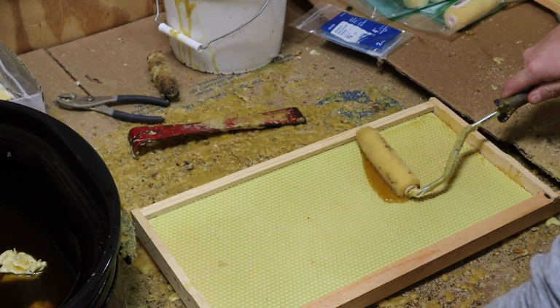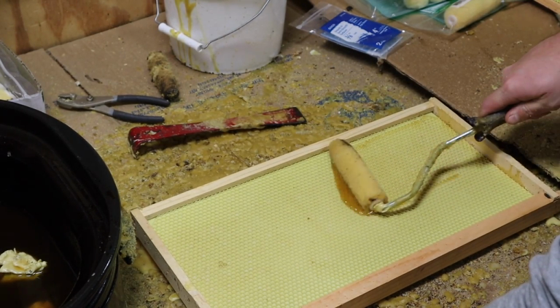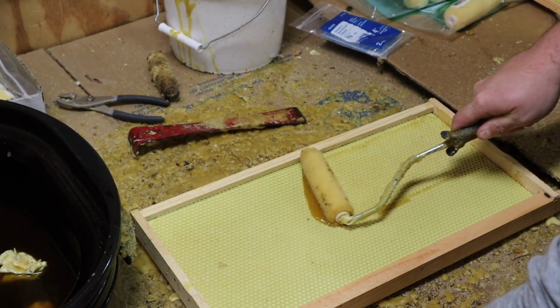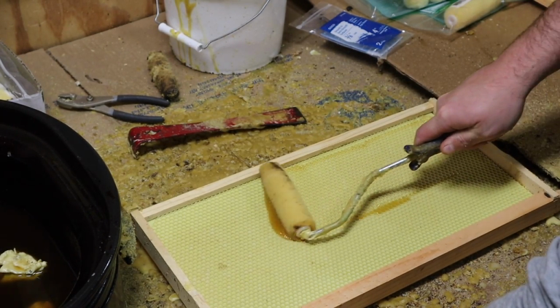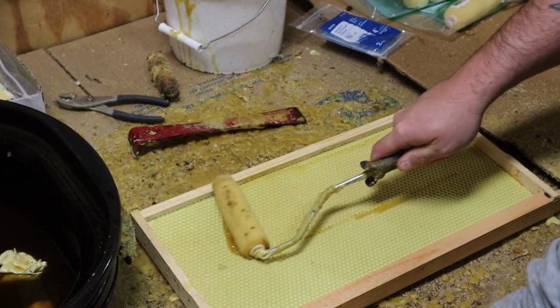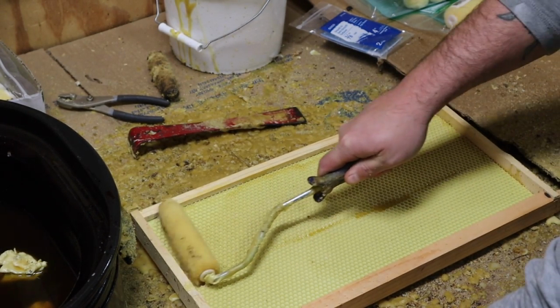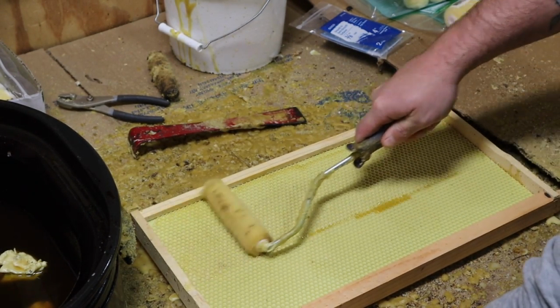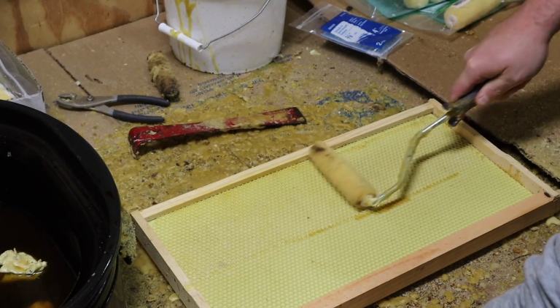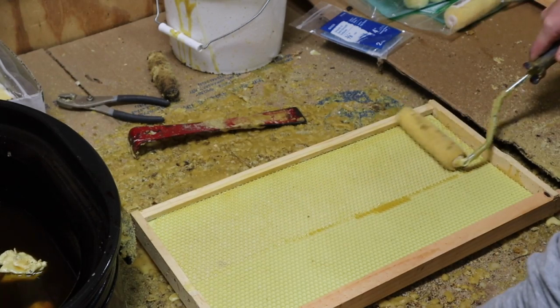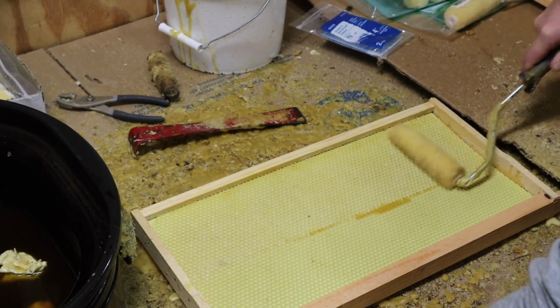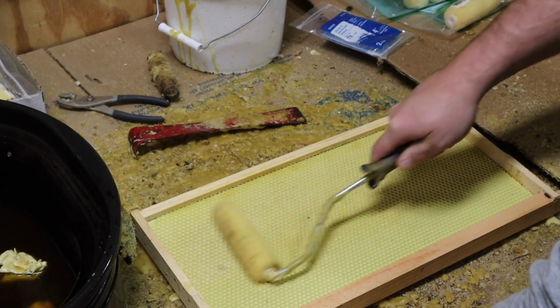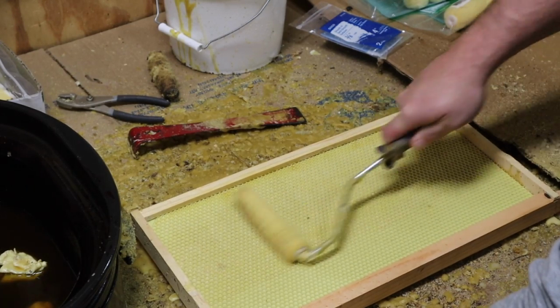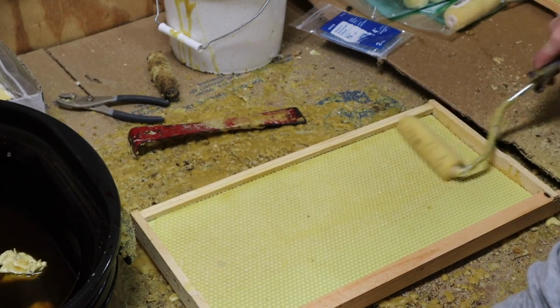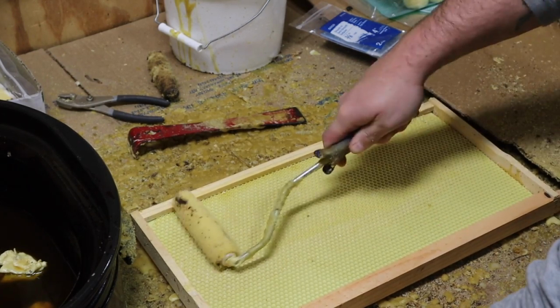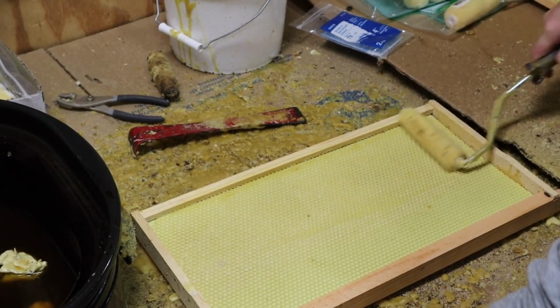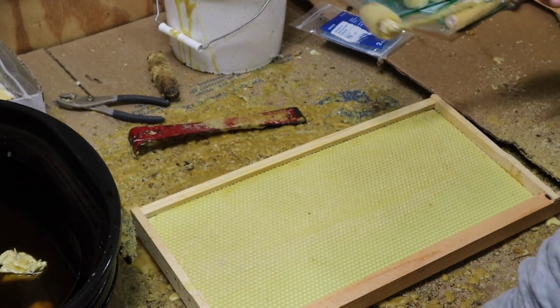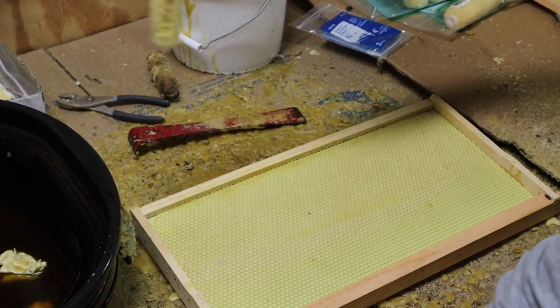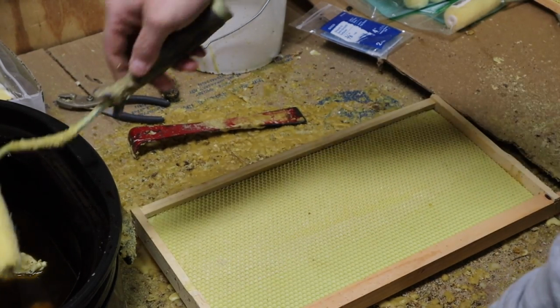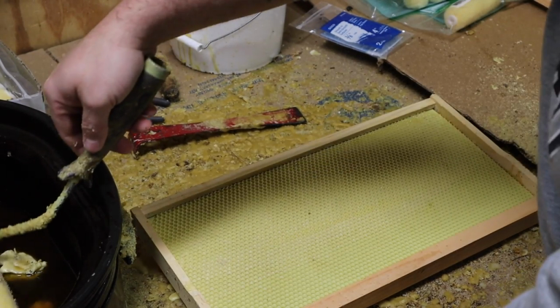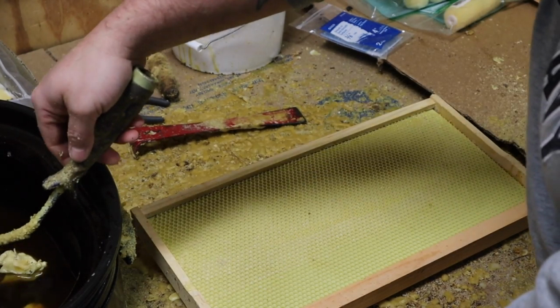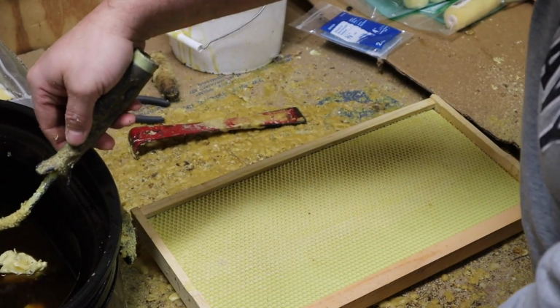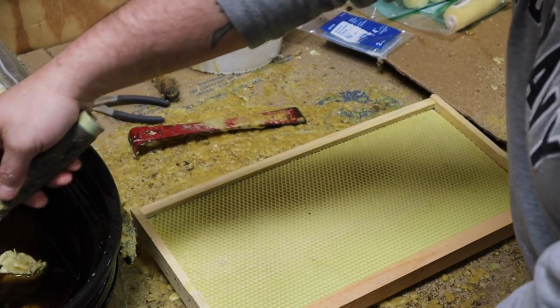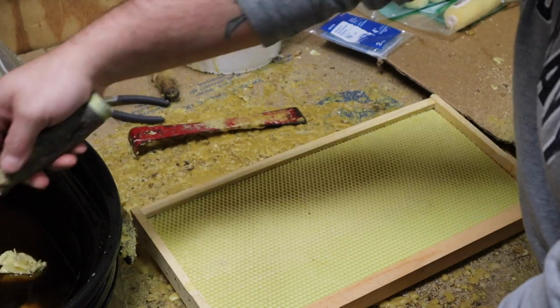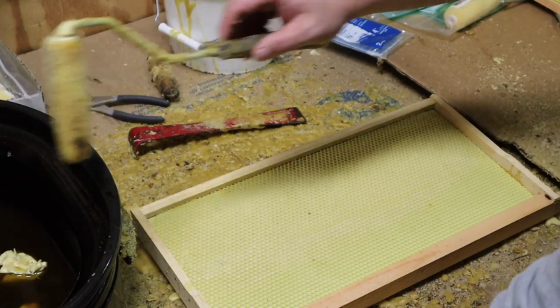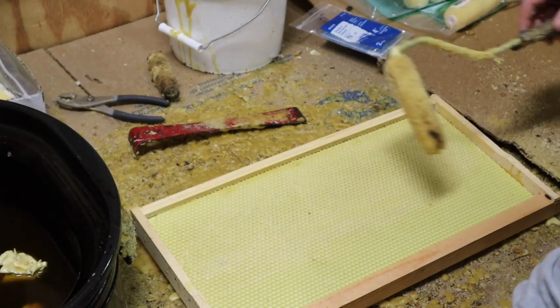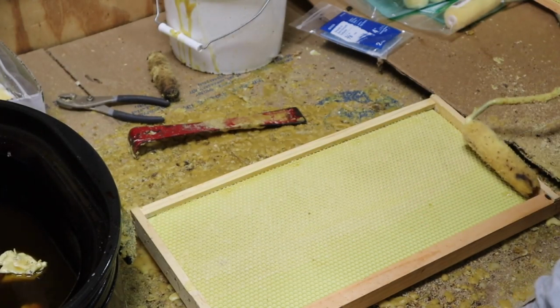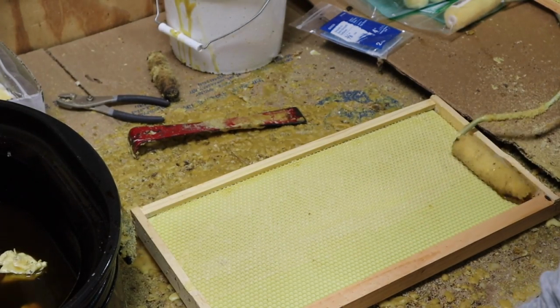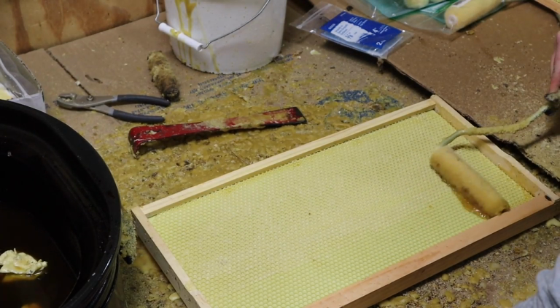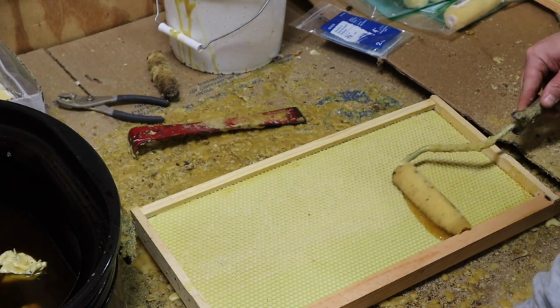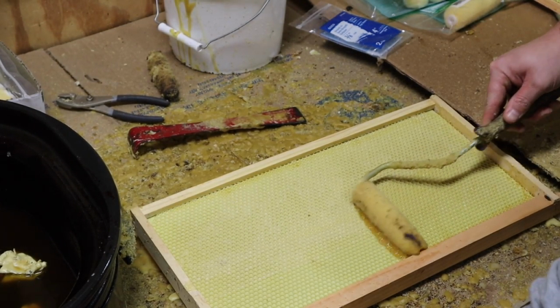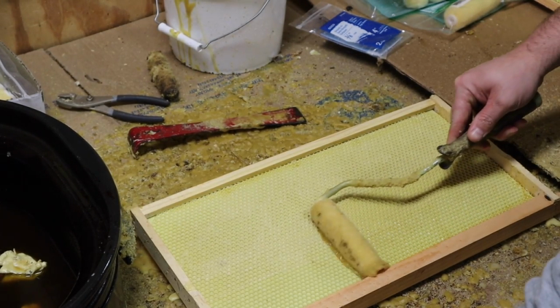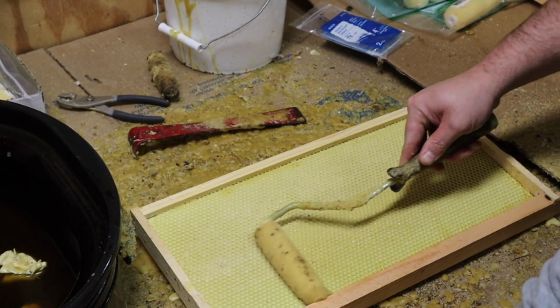Most beekeepers know that the bees will draw out beeswax foundation quicker than they will plastic, but if you put a good coat of wax on the plastic like we're doing here, you'll find there's really not much difference.